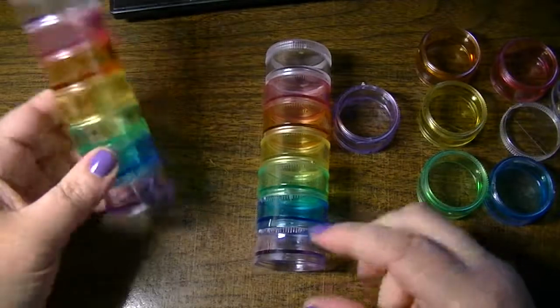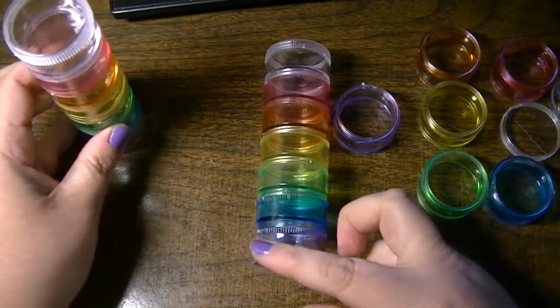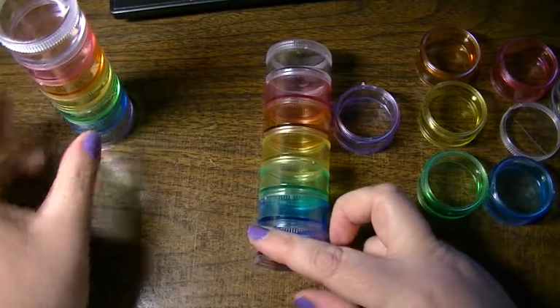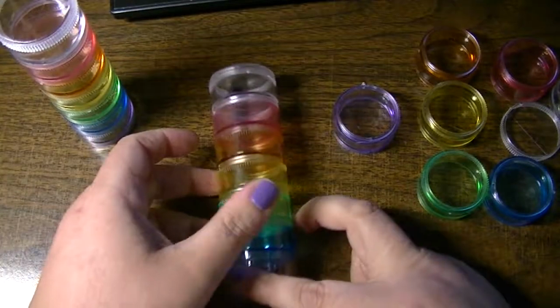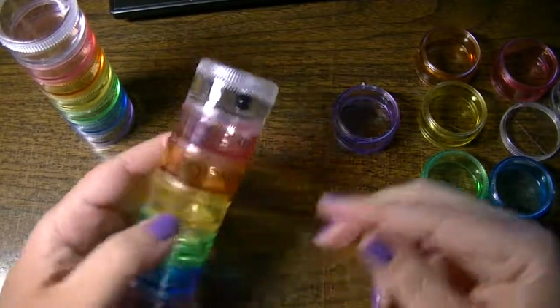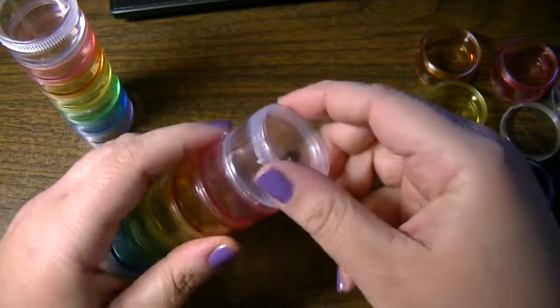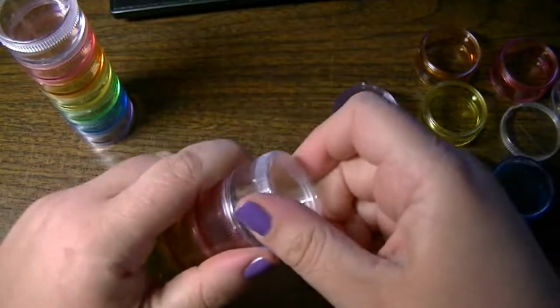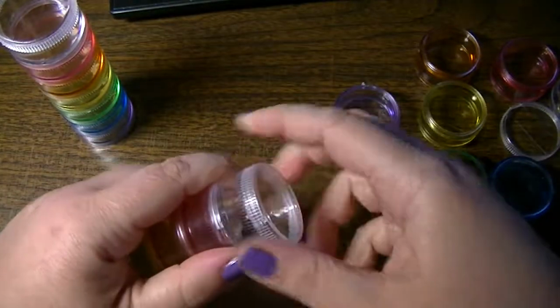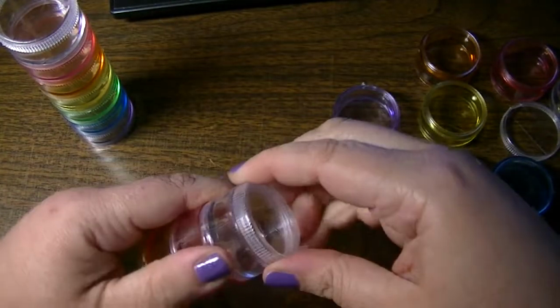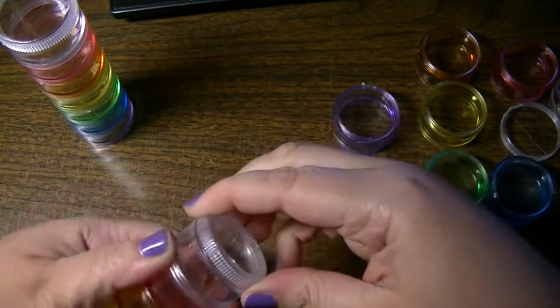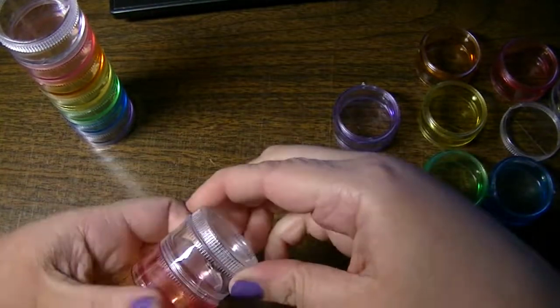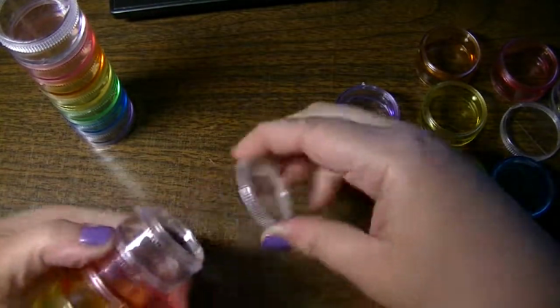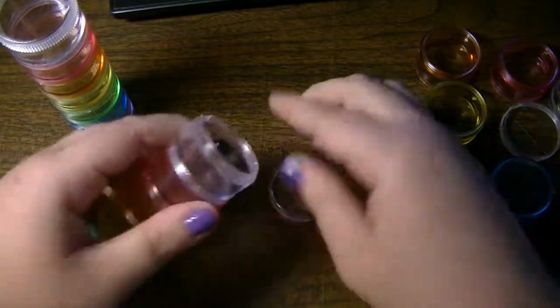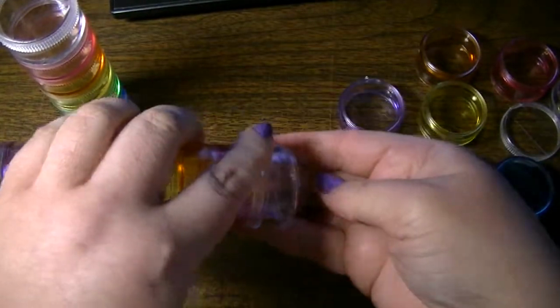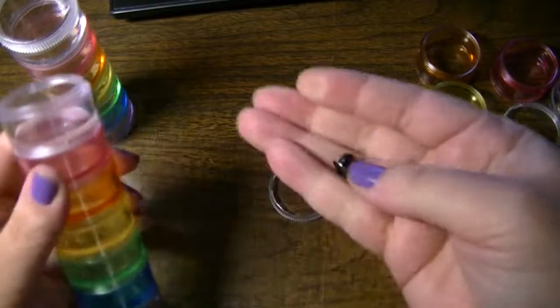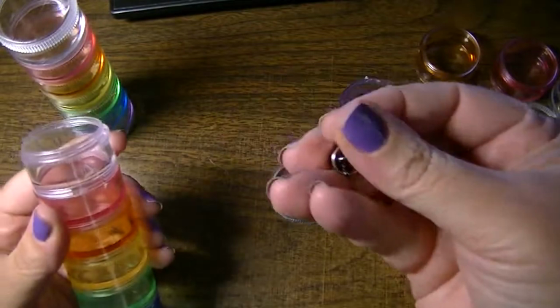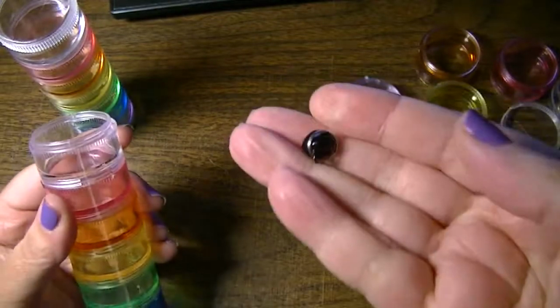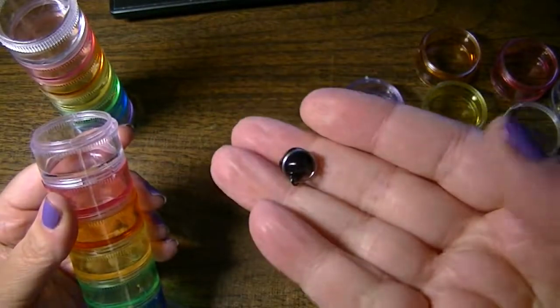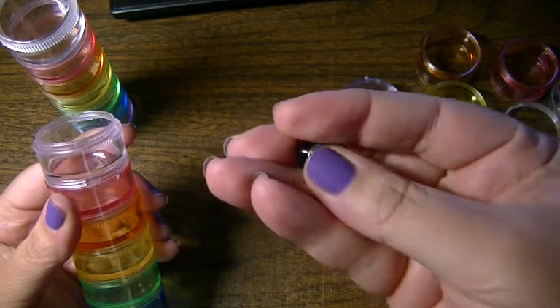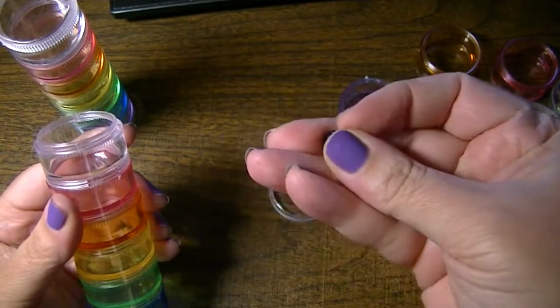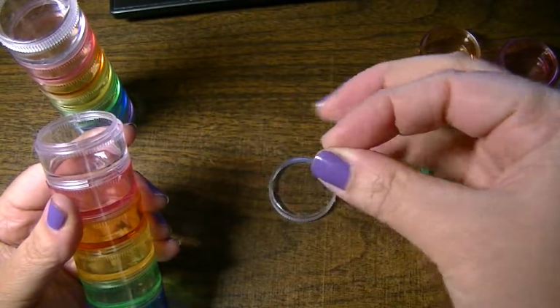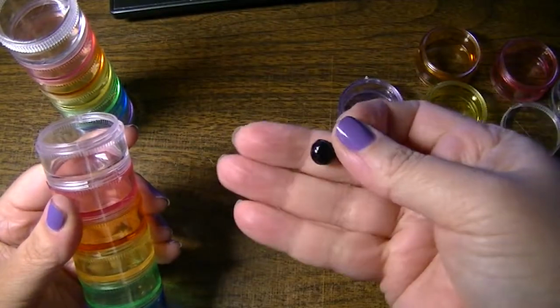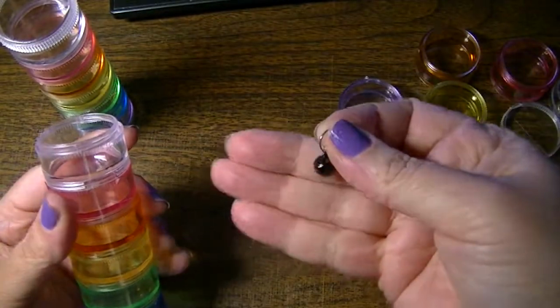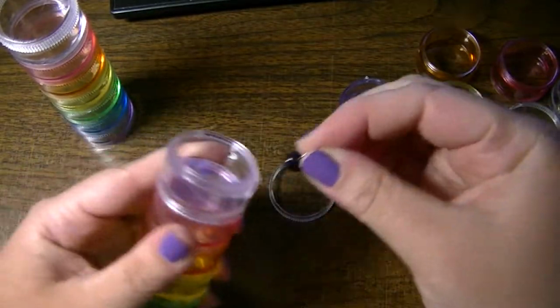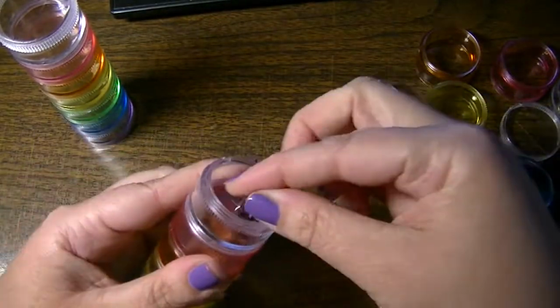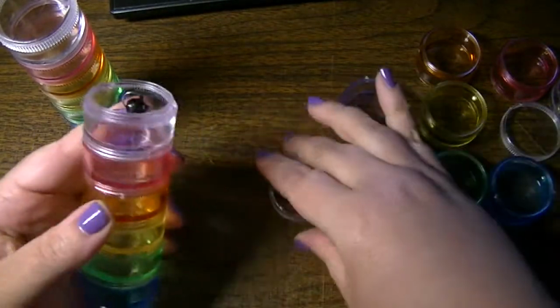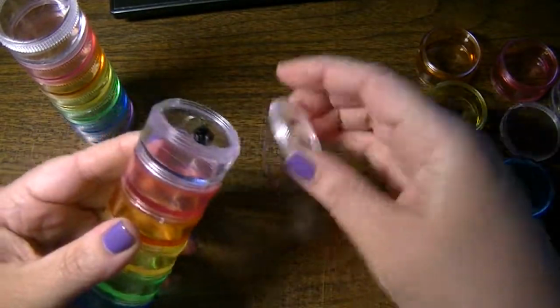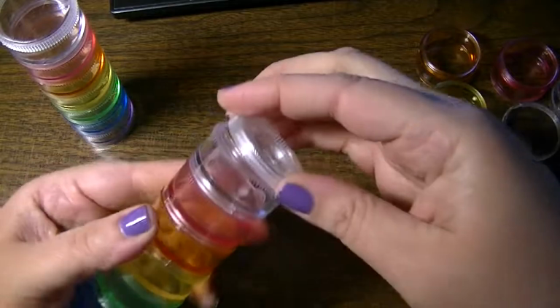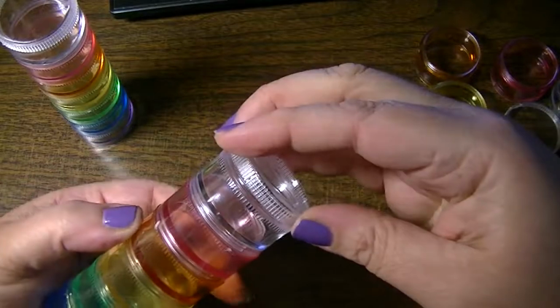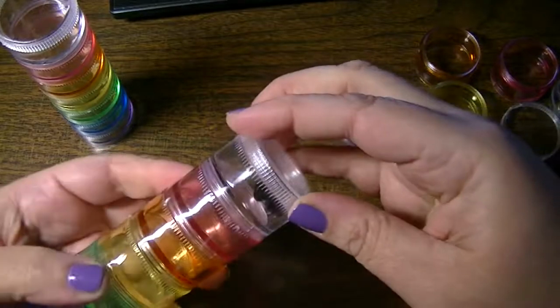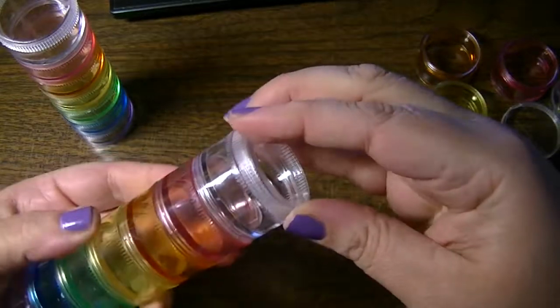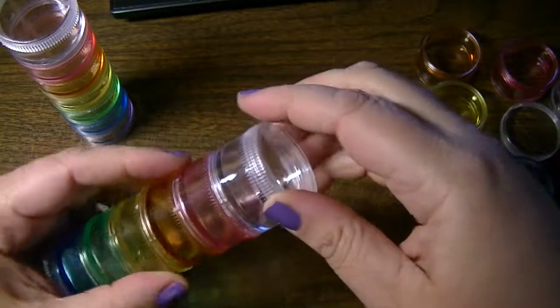And funny — we were walking out of the store in the parking lot and my husband found this and gave it to me. It's a little bell off of a cat collar or something, so I immediately put it into this.